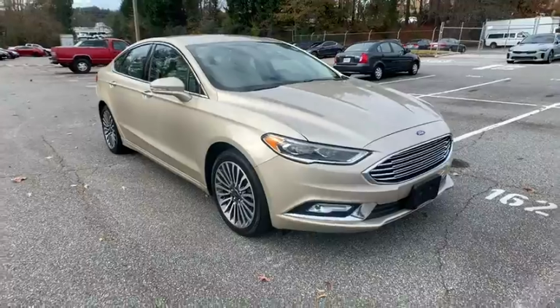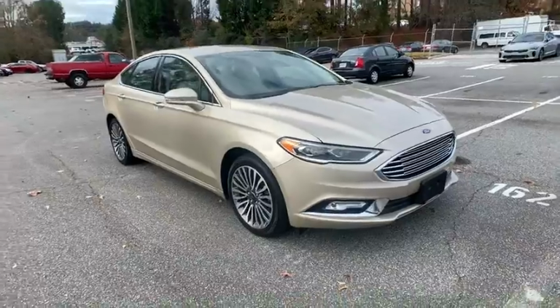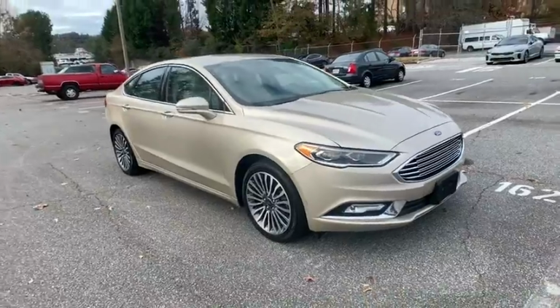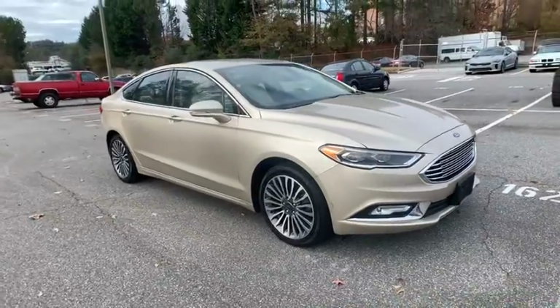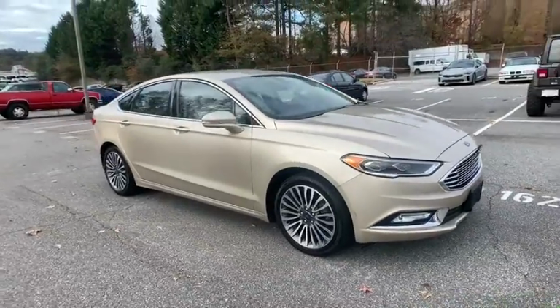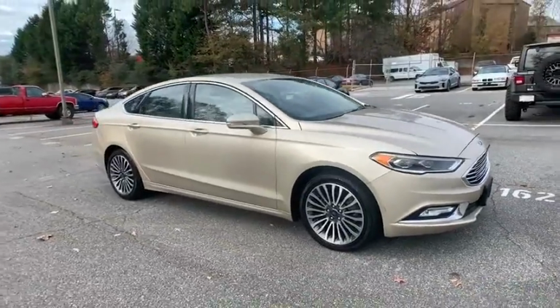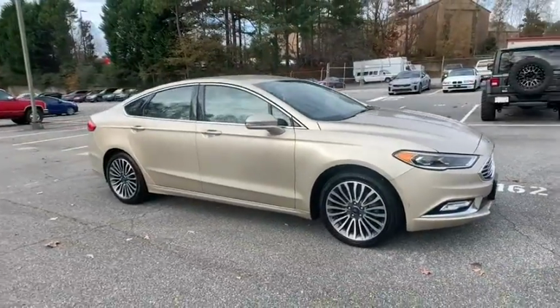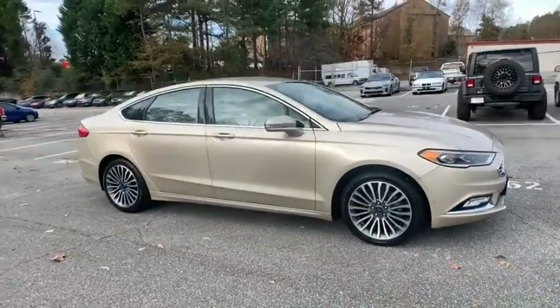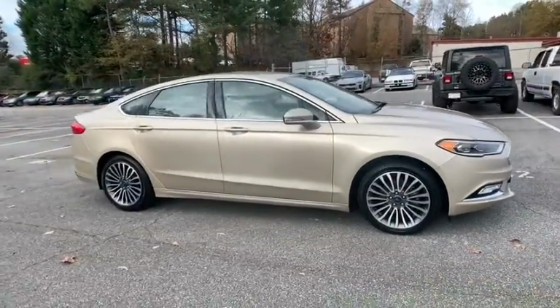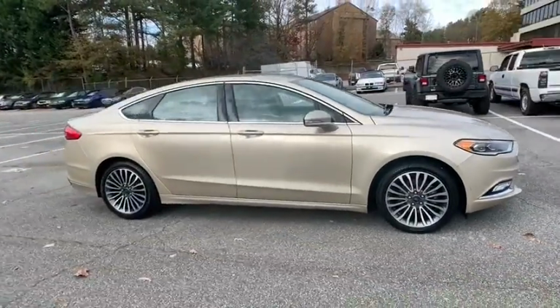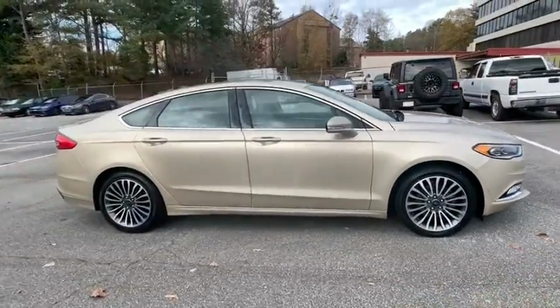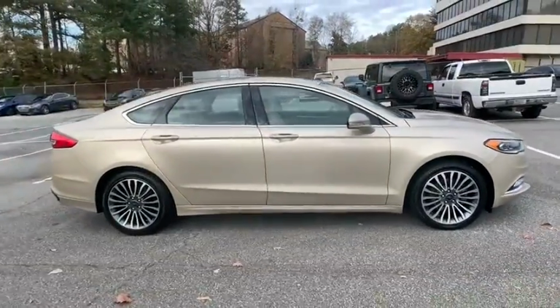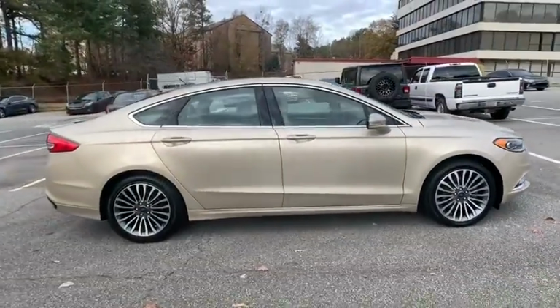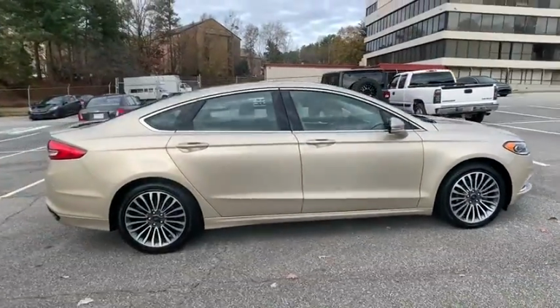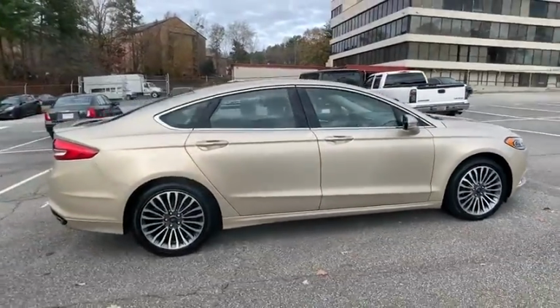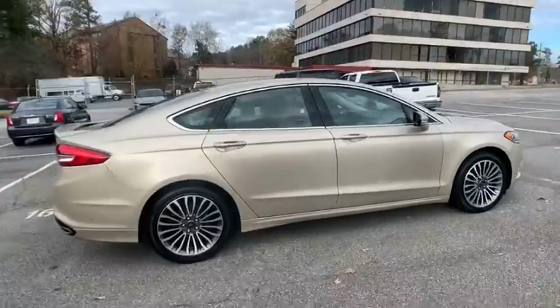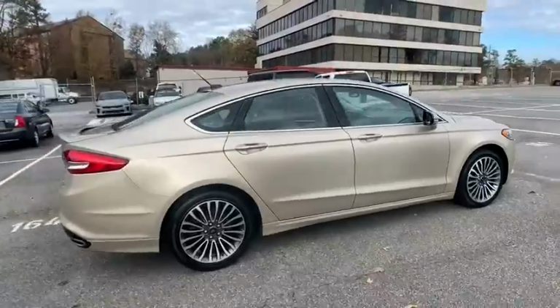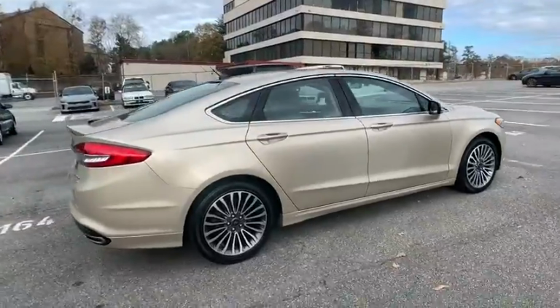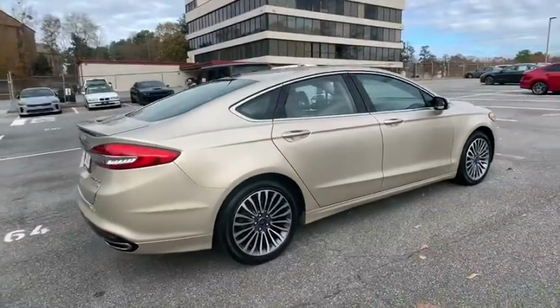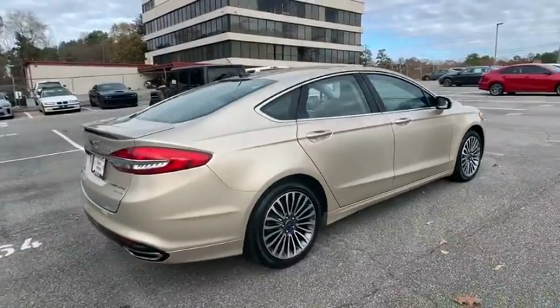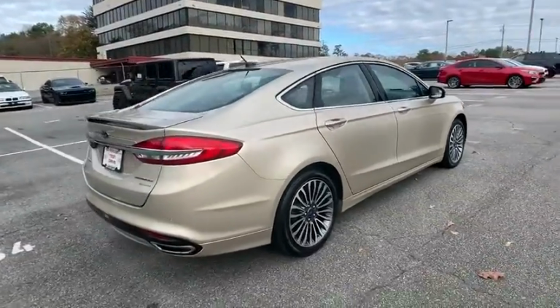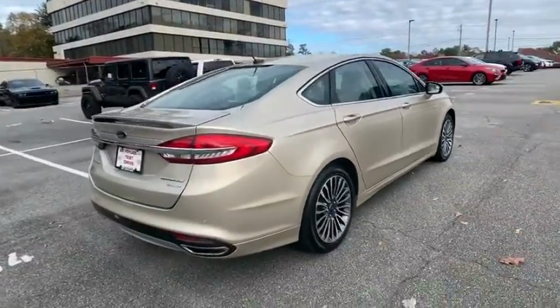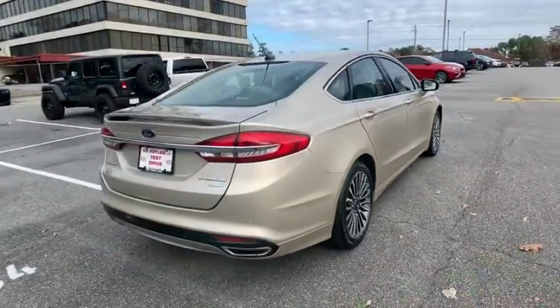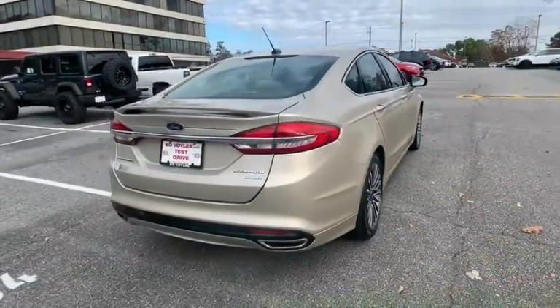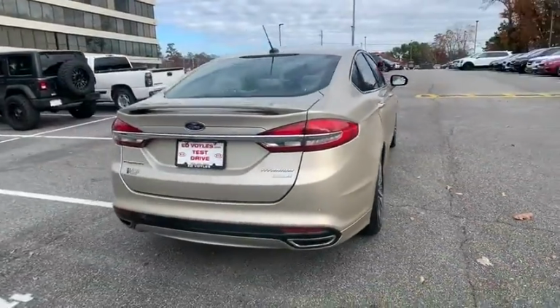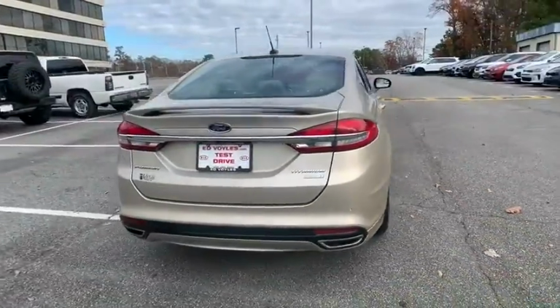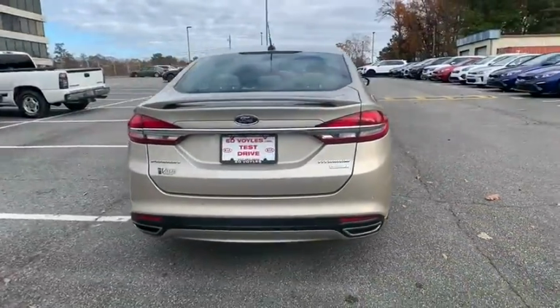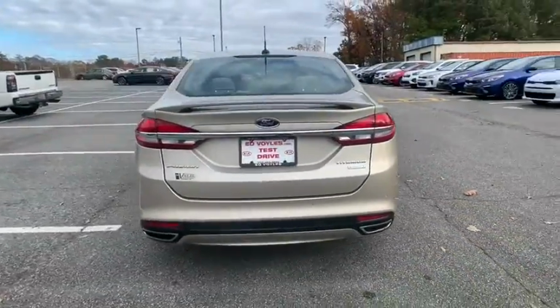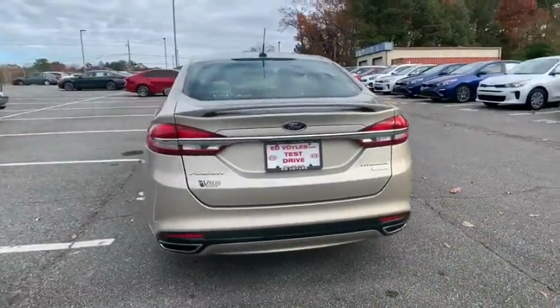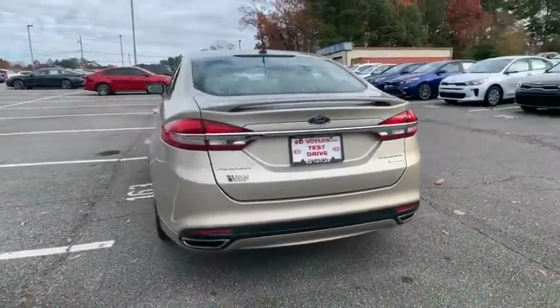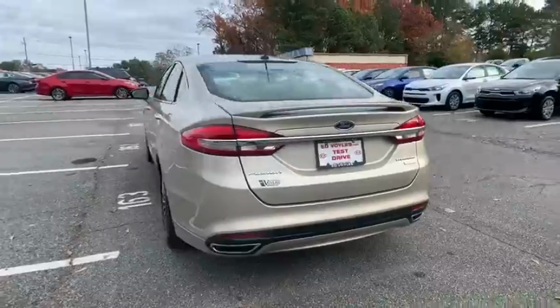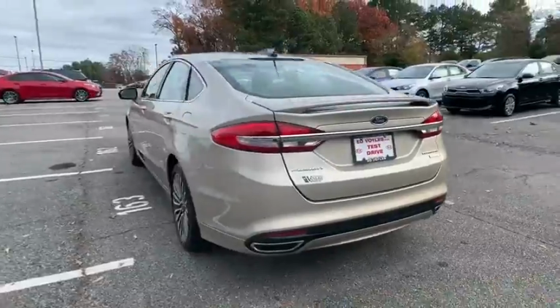Take a ride in the 2017 Ford Fusion. You can have both impressive power and great economy in a Fusion. This vehicle has less than 45,000 miles.